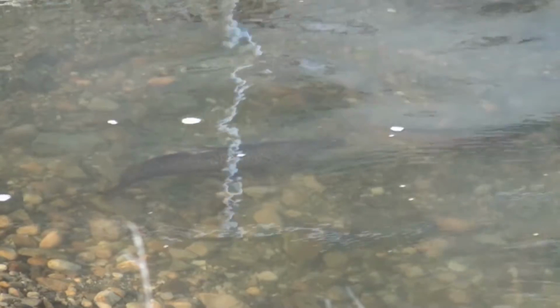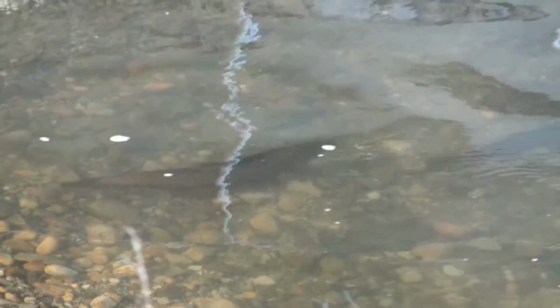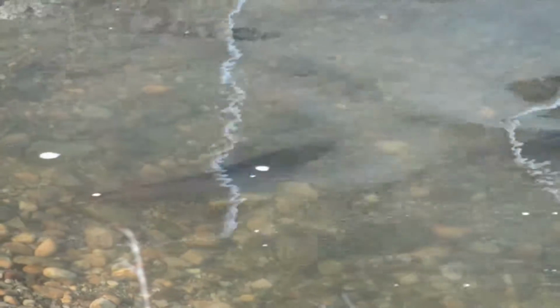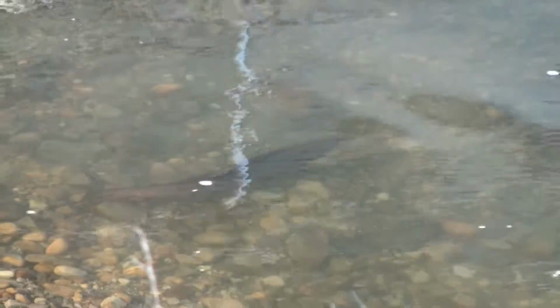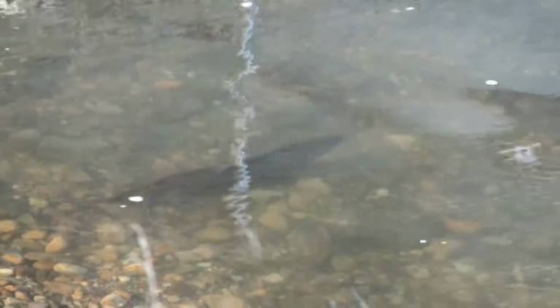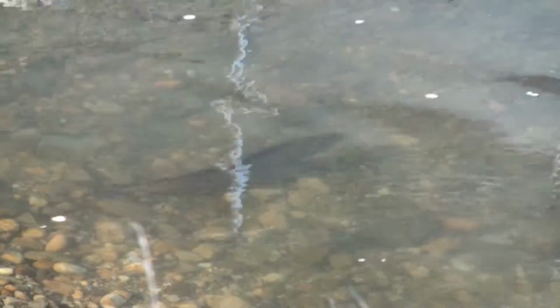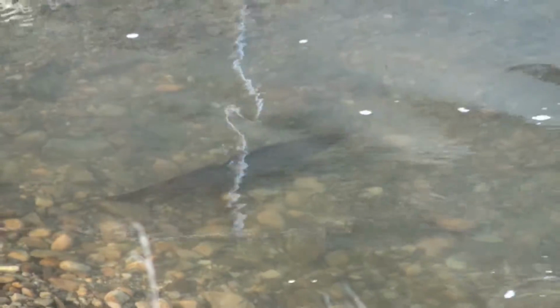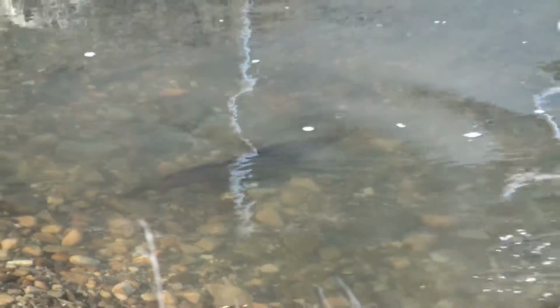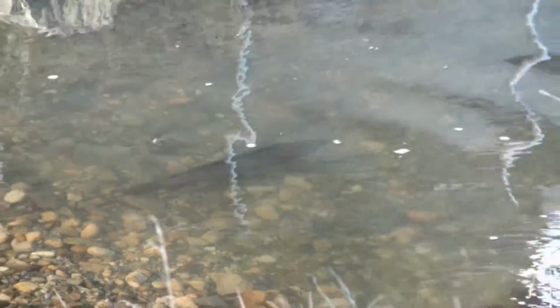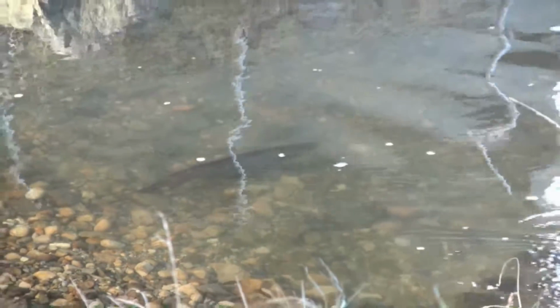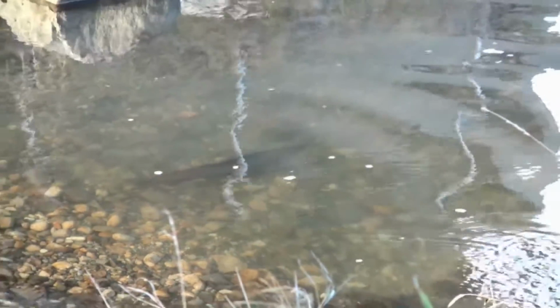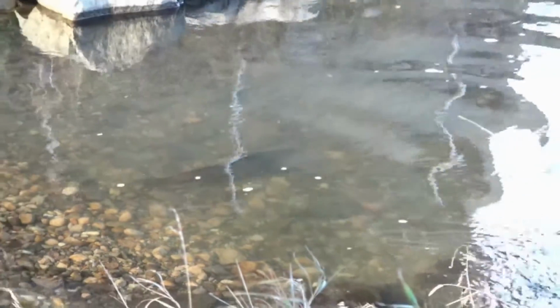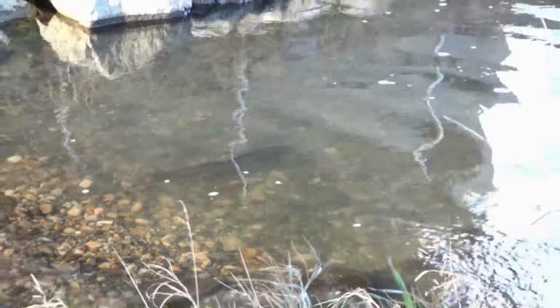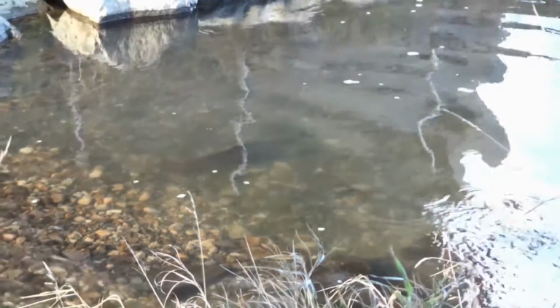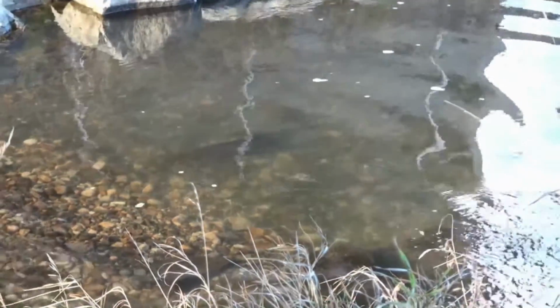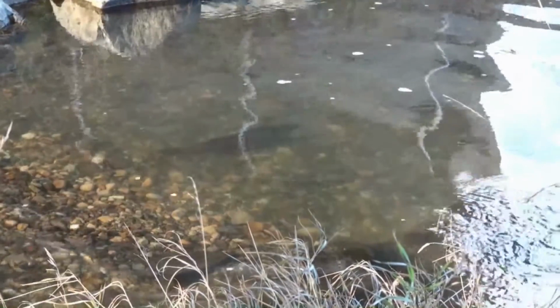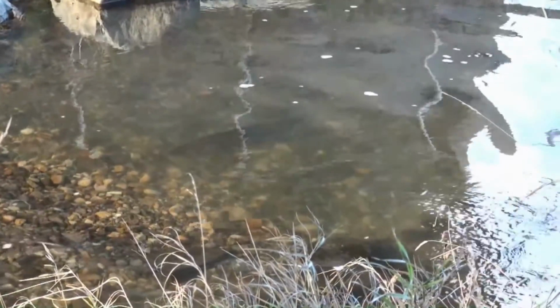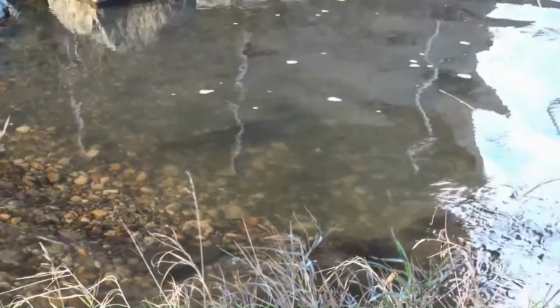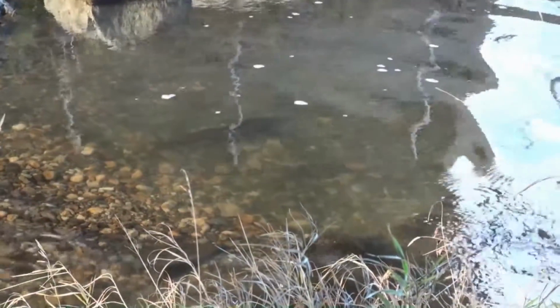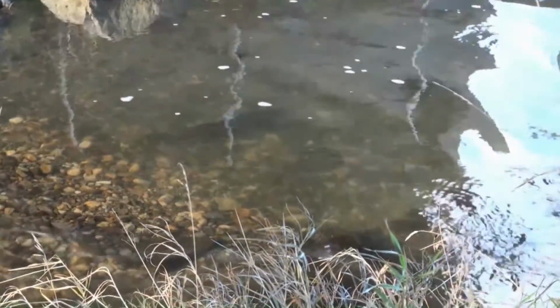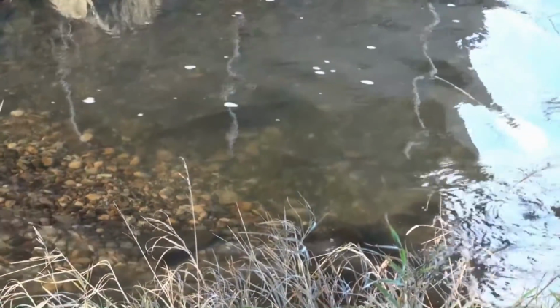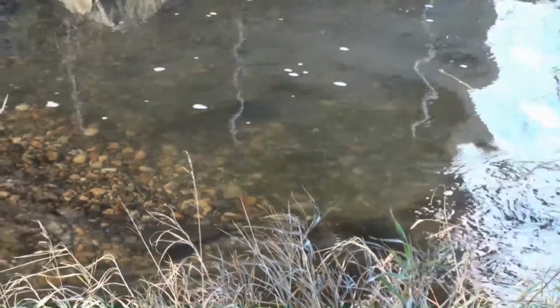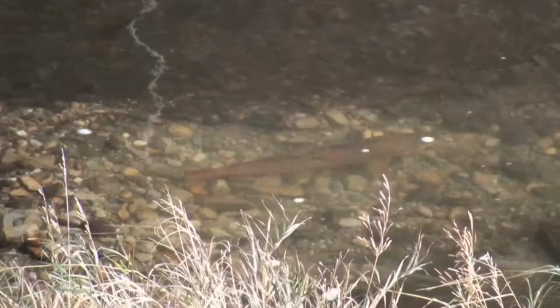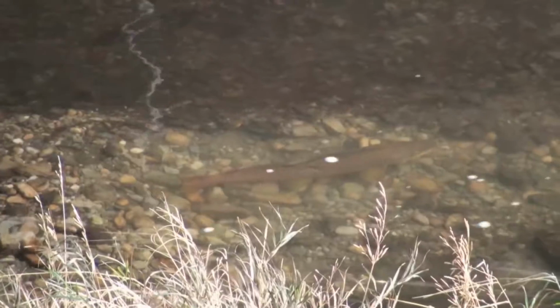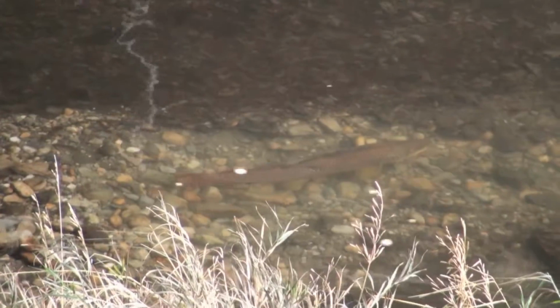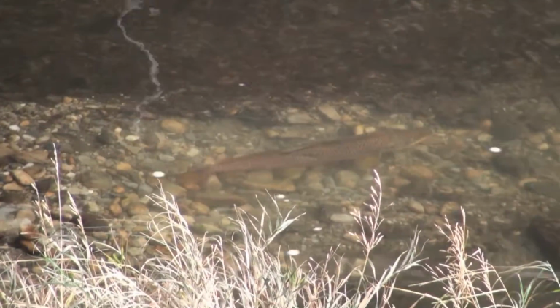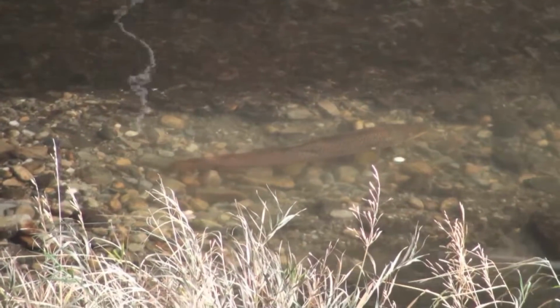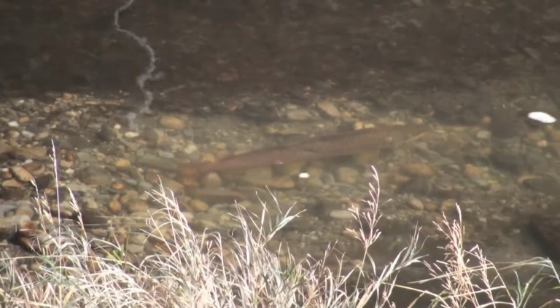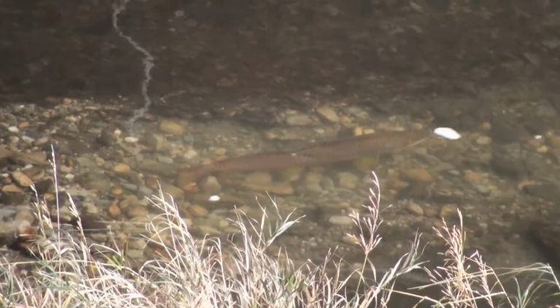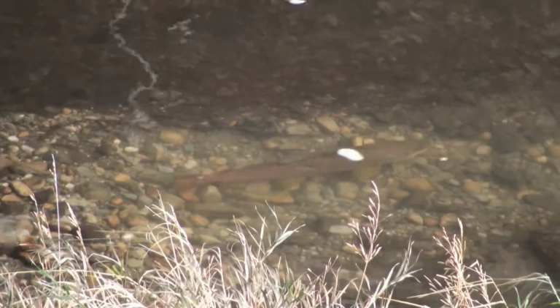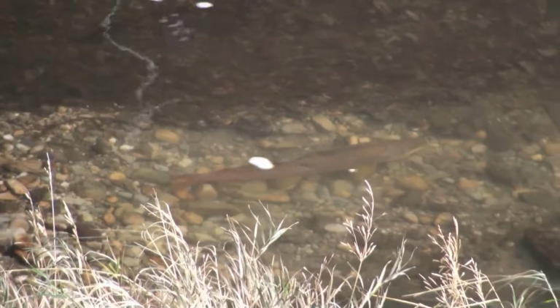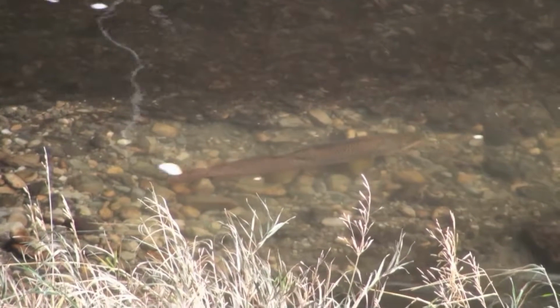This year's 2016 total red count came to 31 brown trout reds. This is a significant increase over last year's survey results.